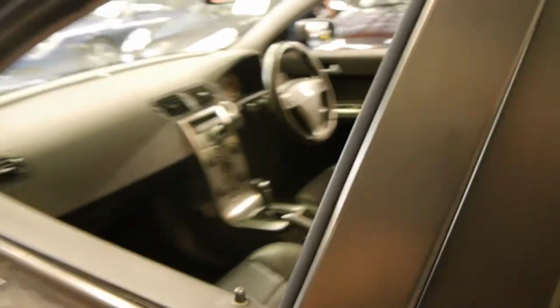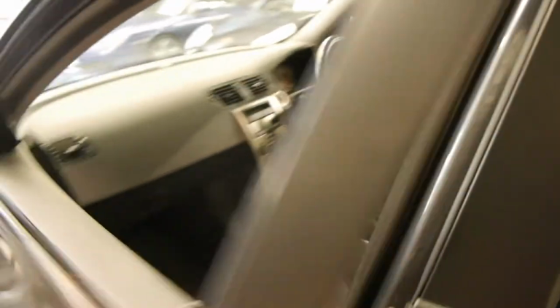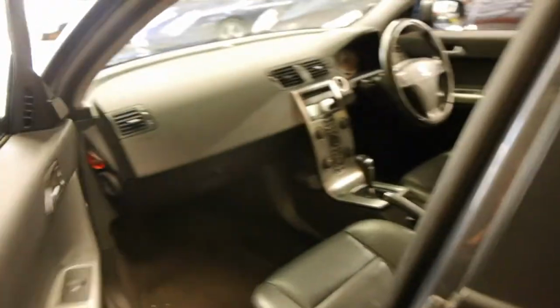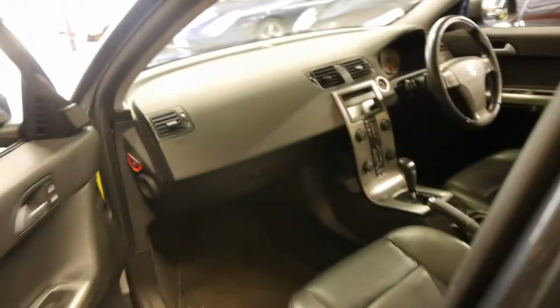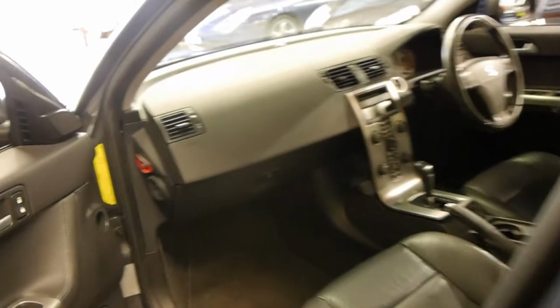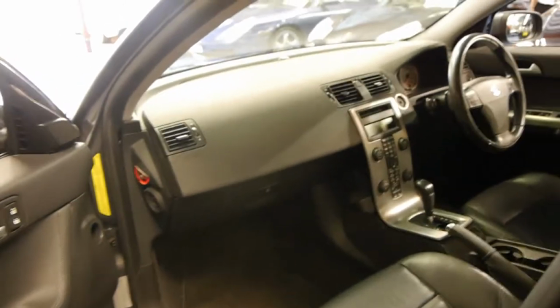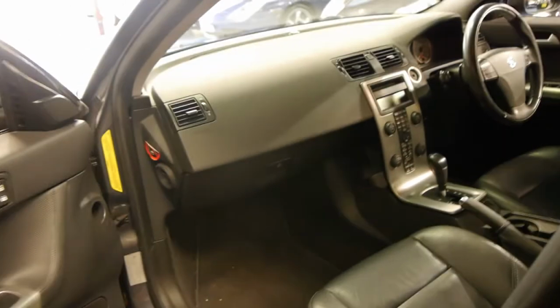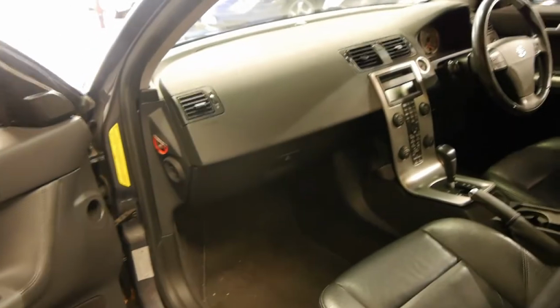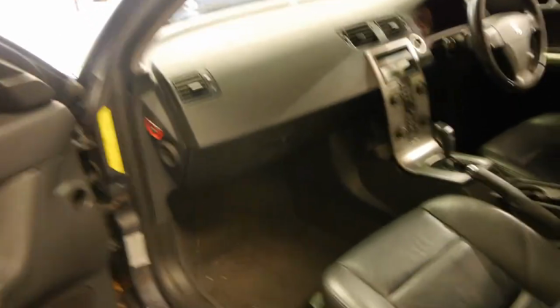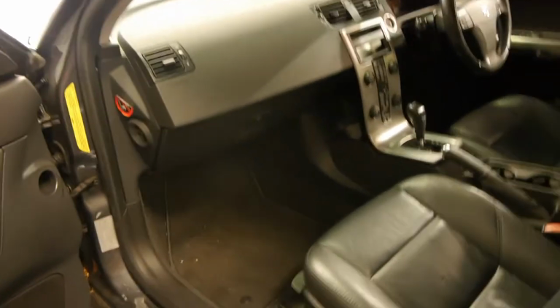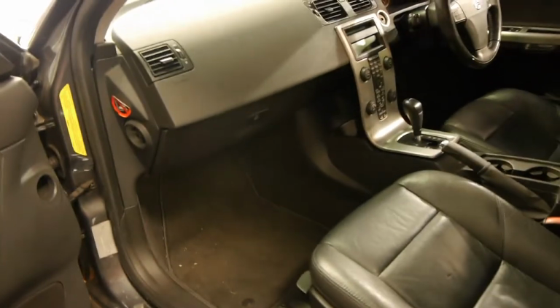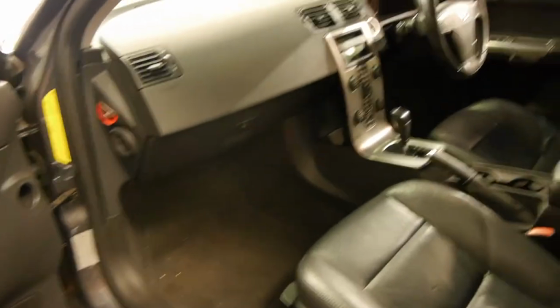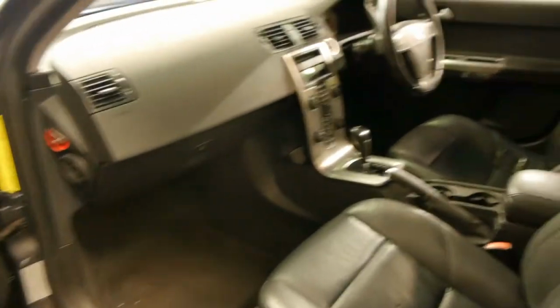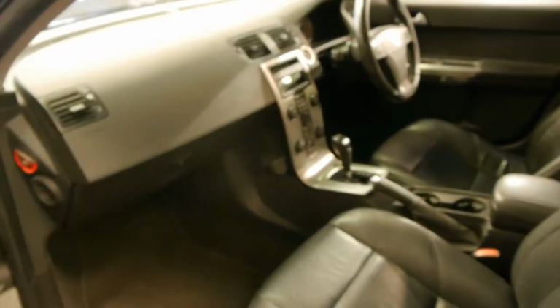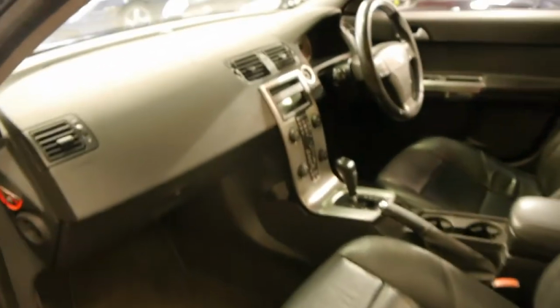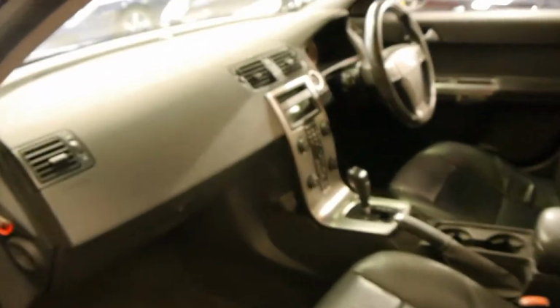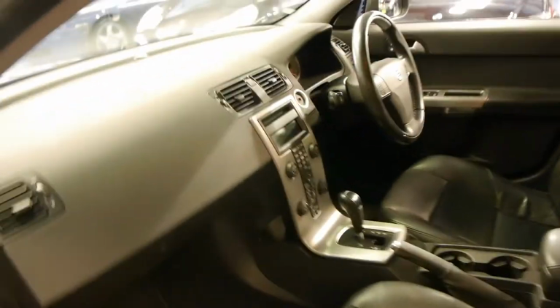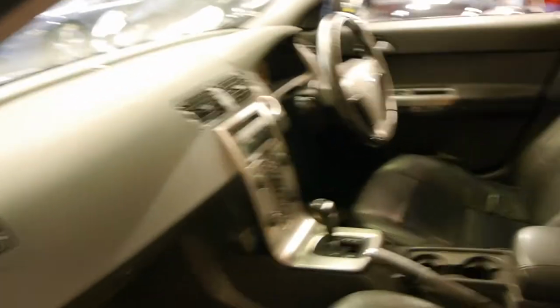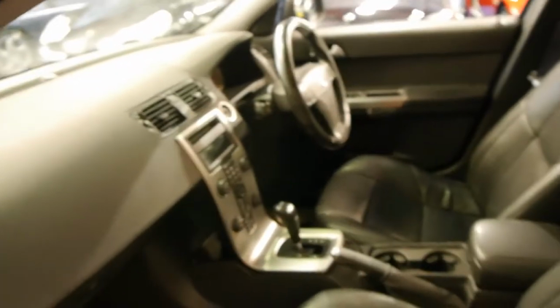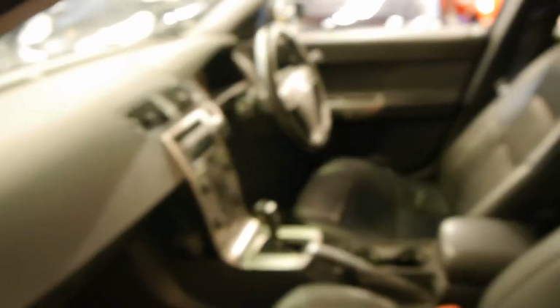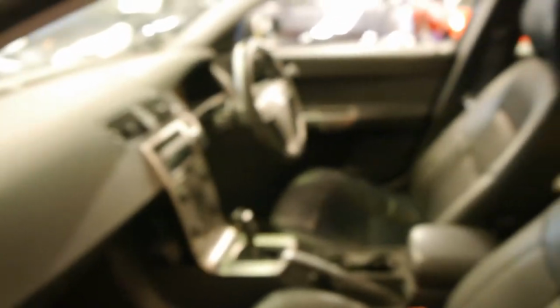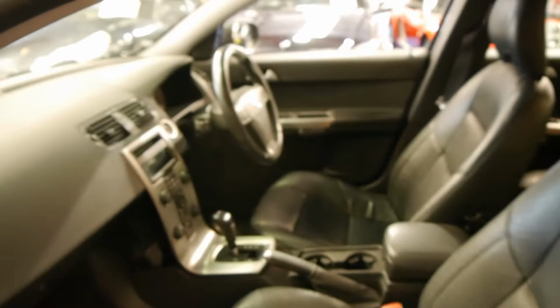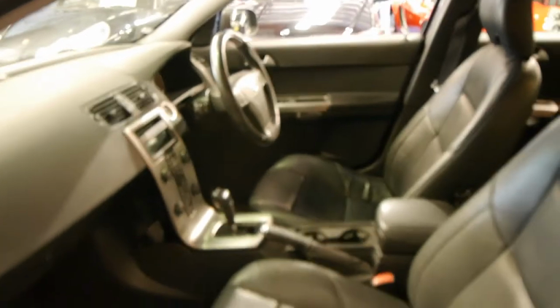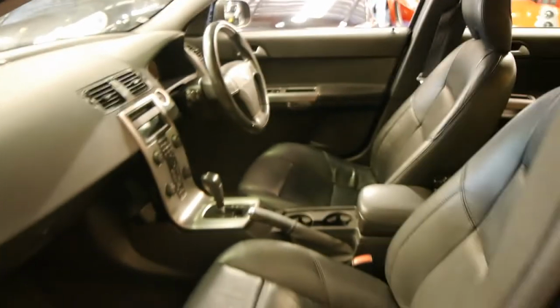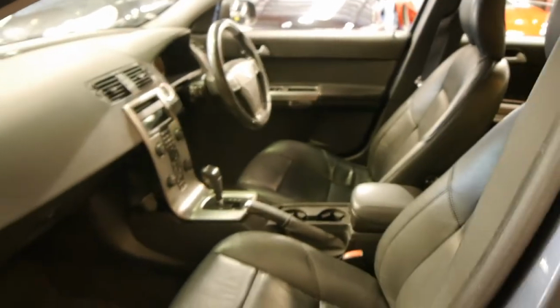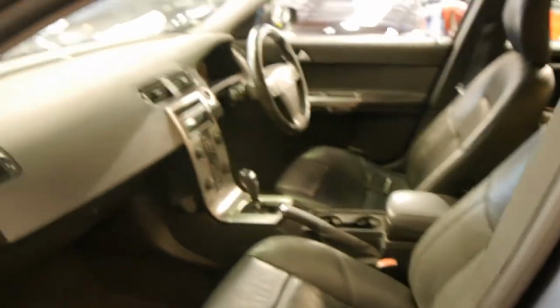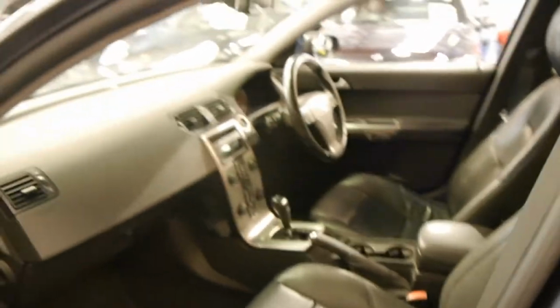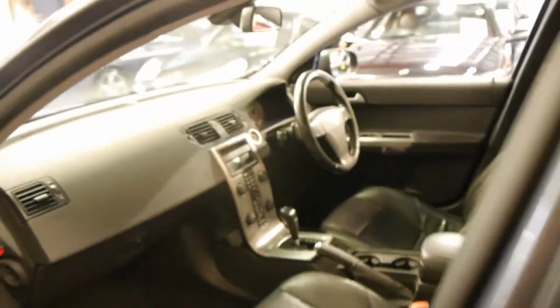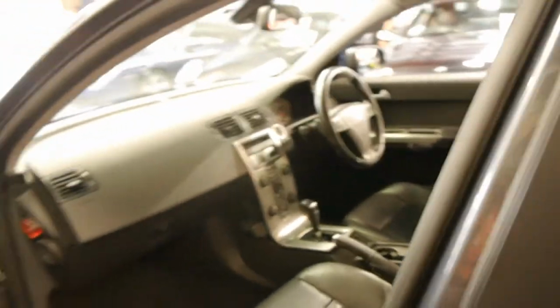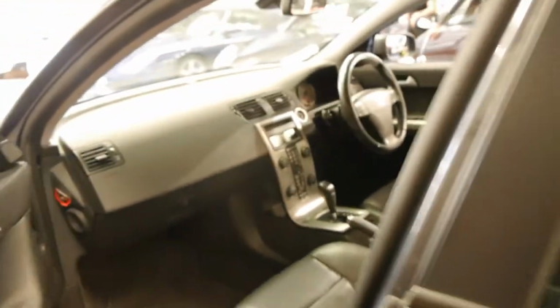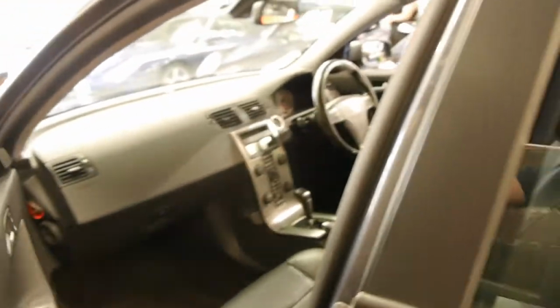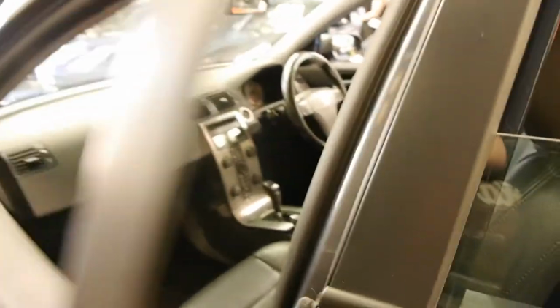It's got xenon lights as well. Naturally it's got cruise control, and it does have a very good service history, which is very important on any European car.